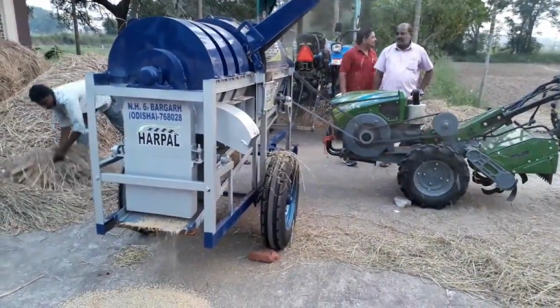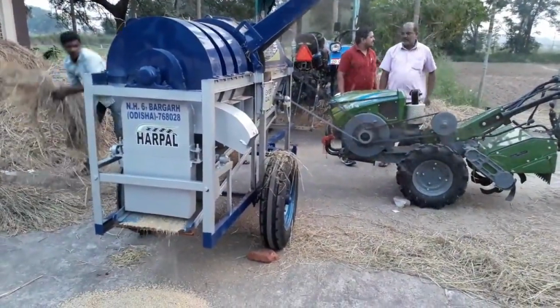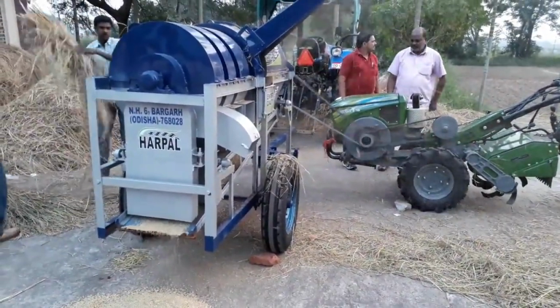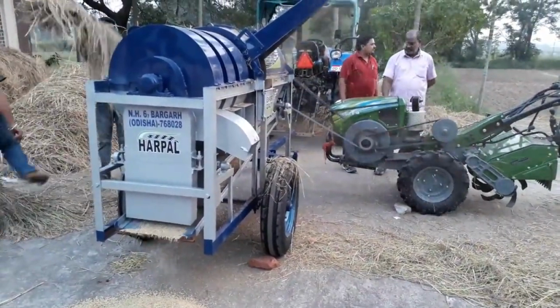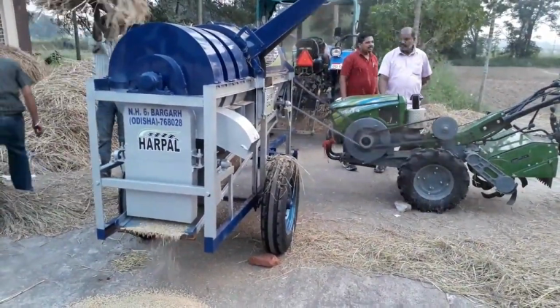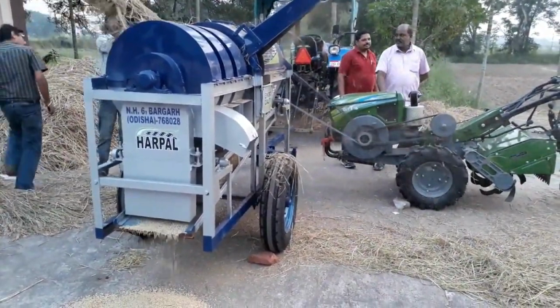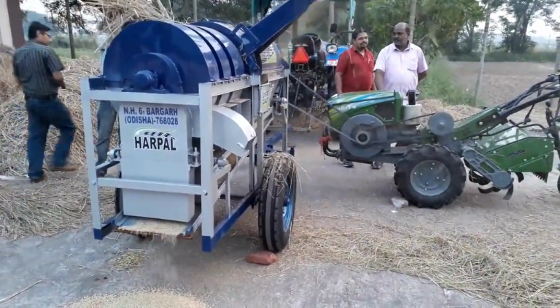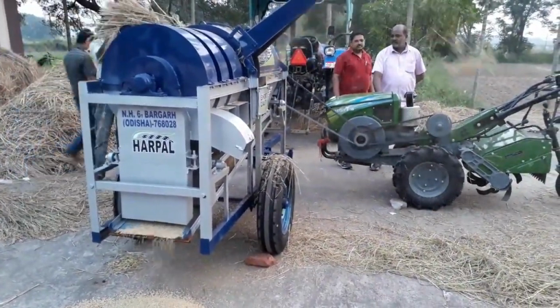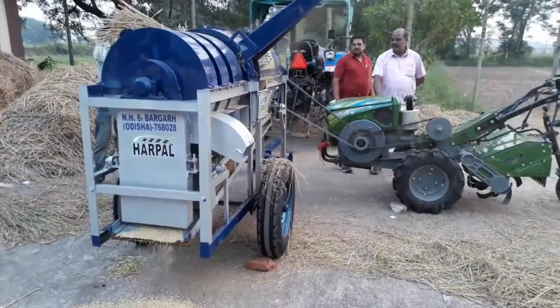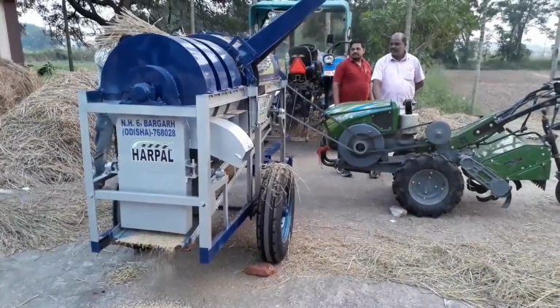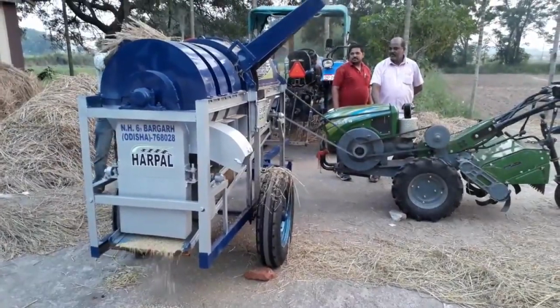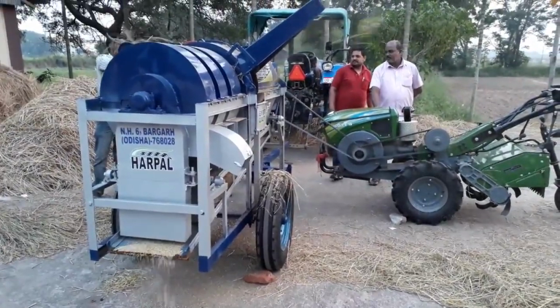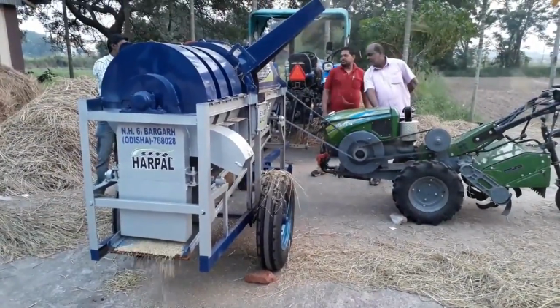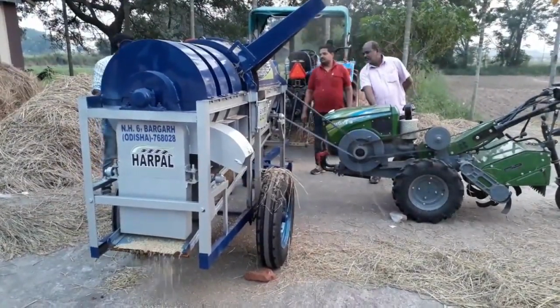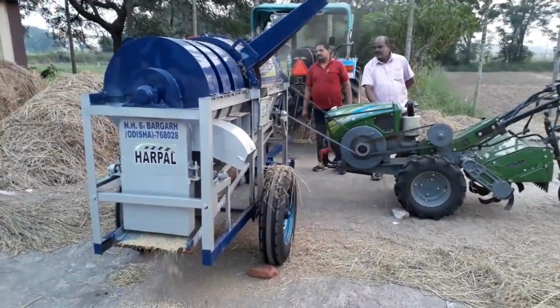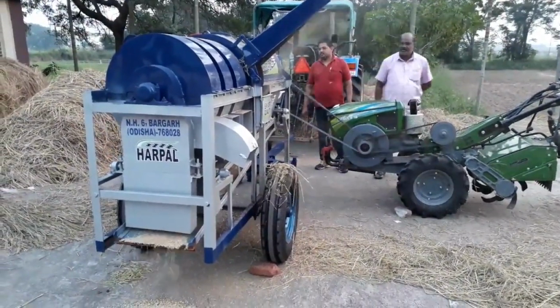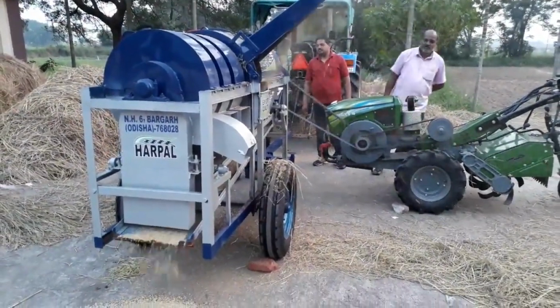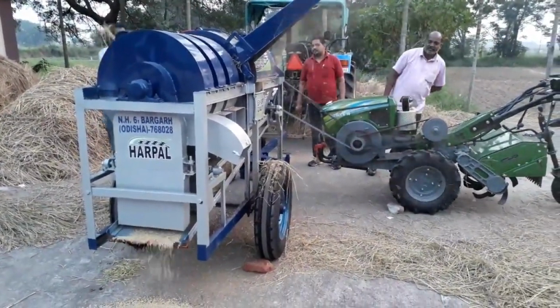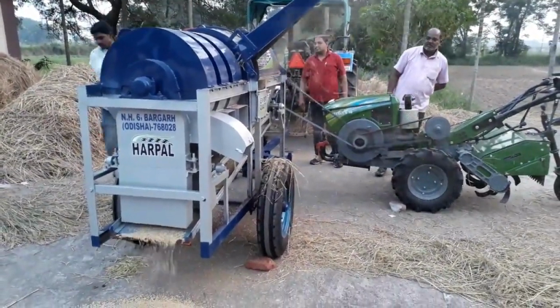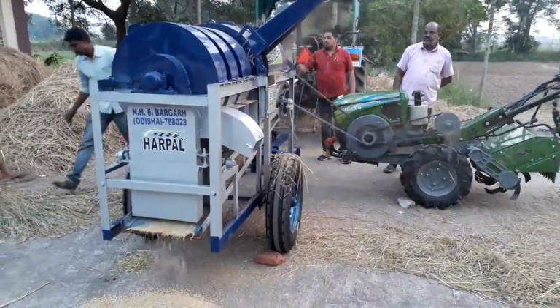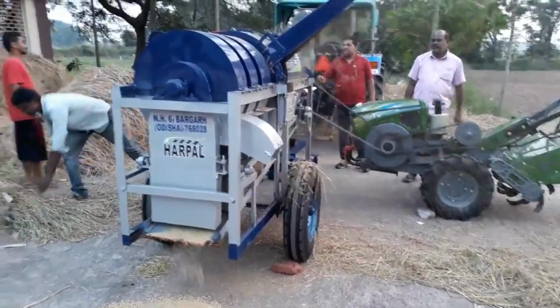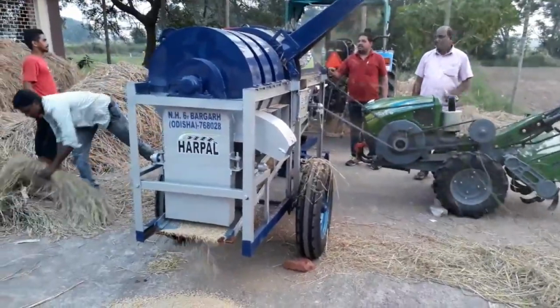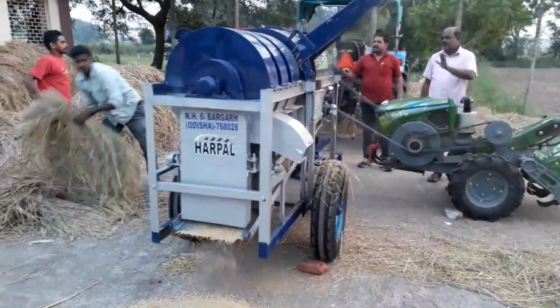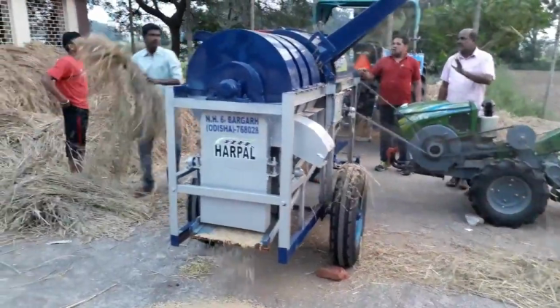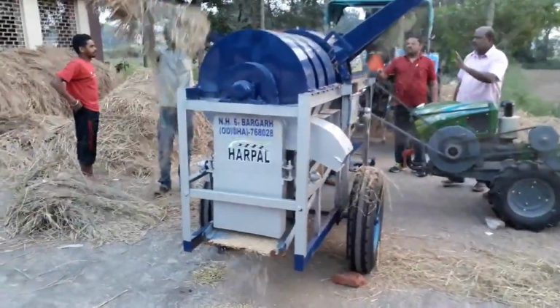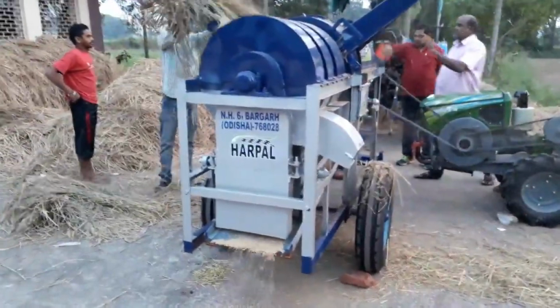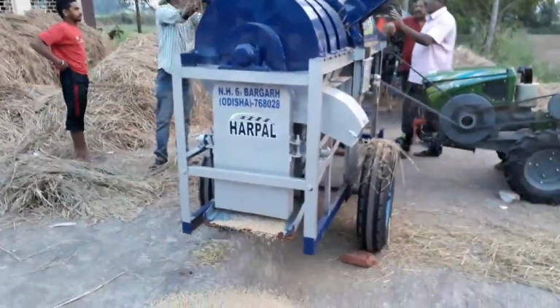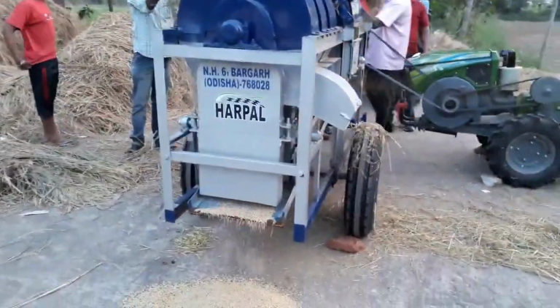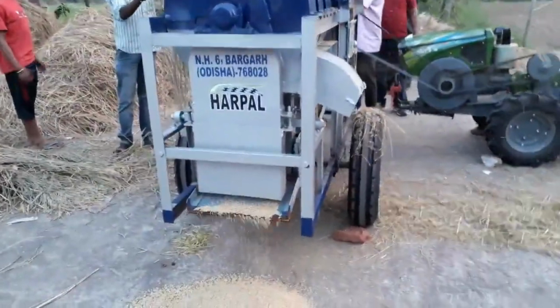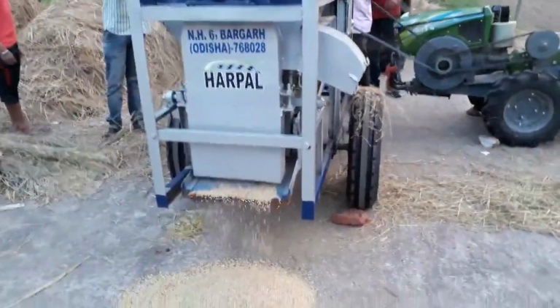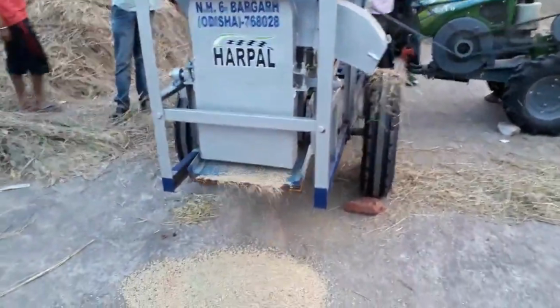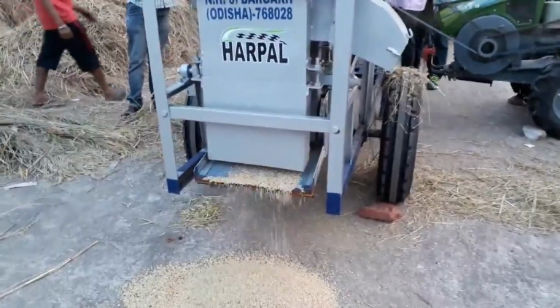Its price in India is around 1 lakh rupees. Companies like Brick D Engineering, Prachi Engineering Works, and various agro industries are manufacturing this machine.